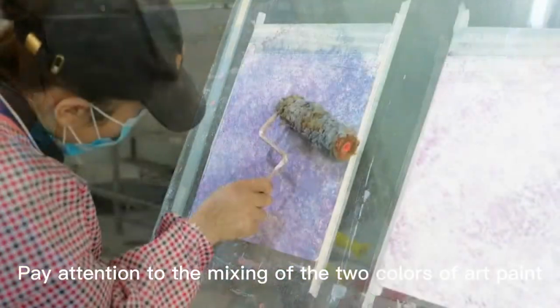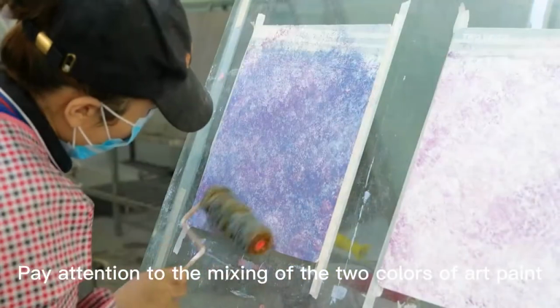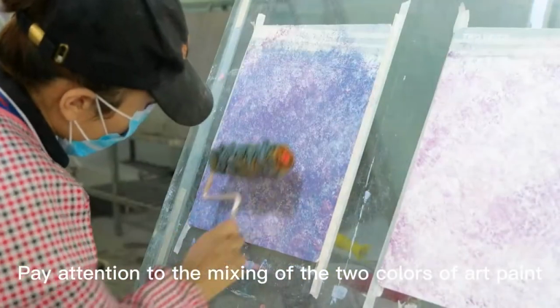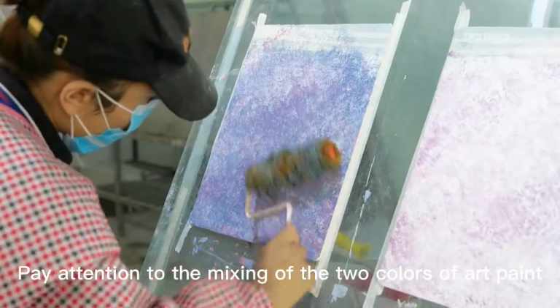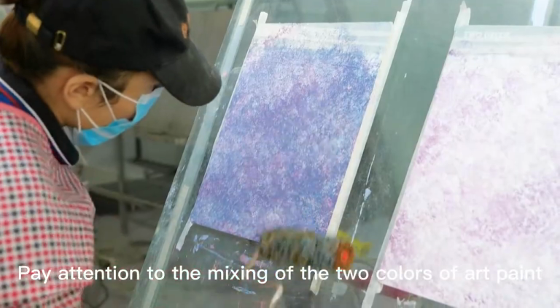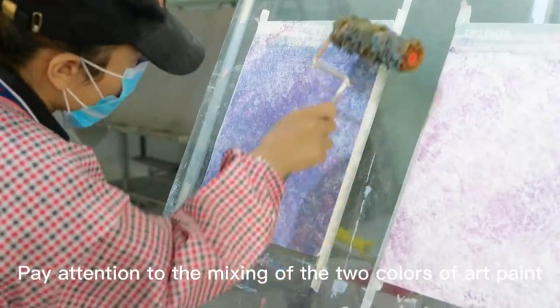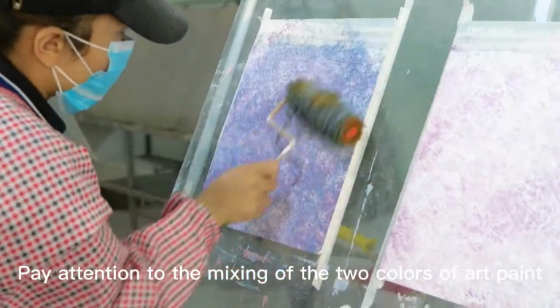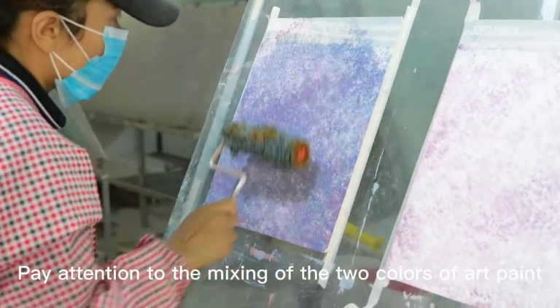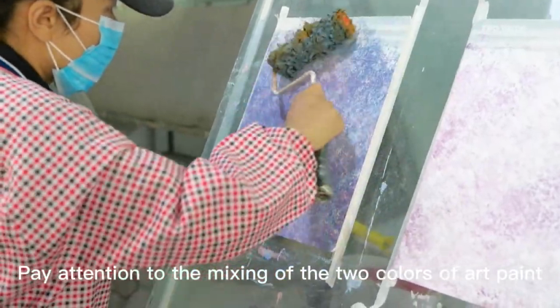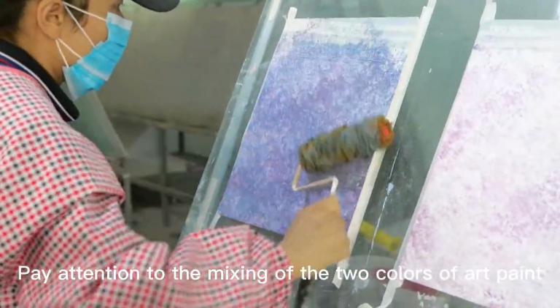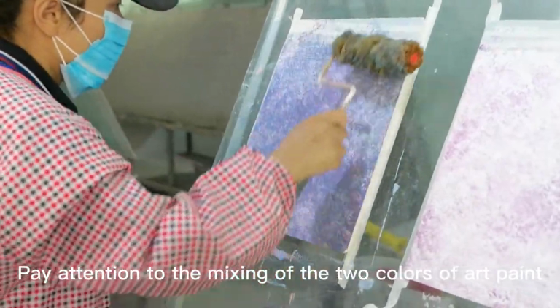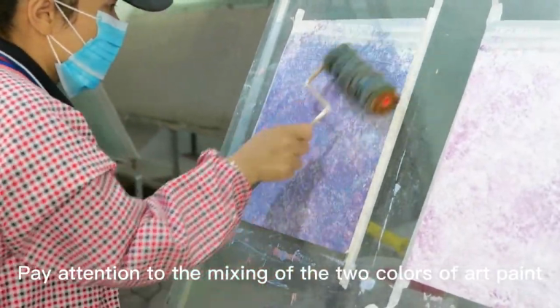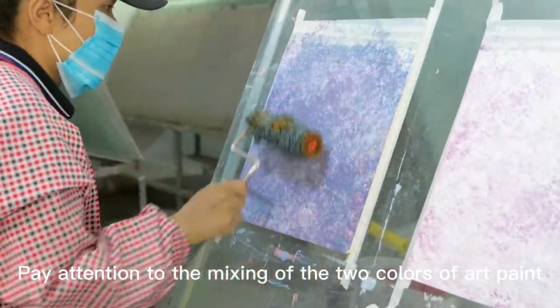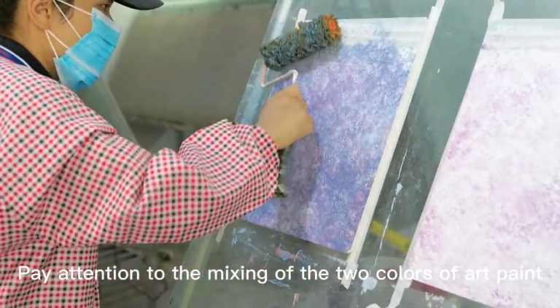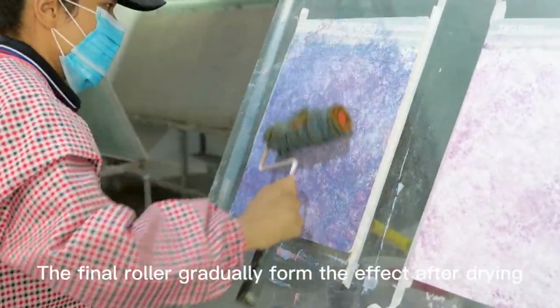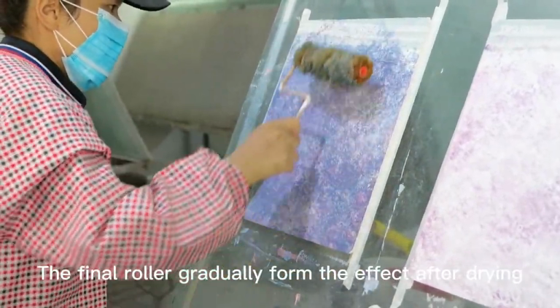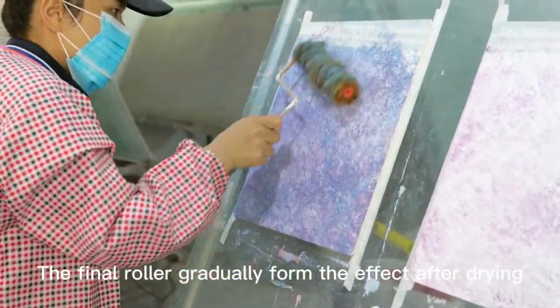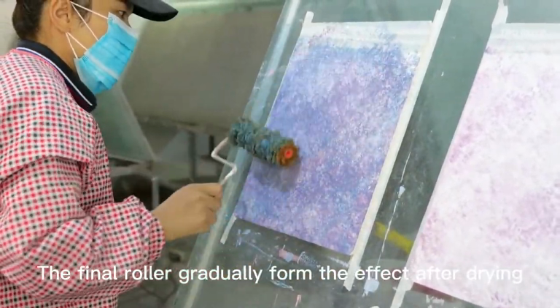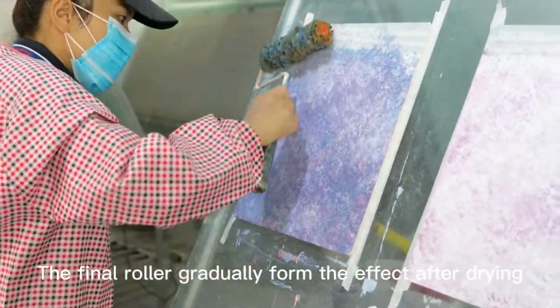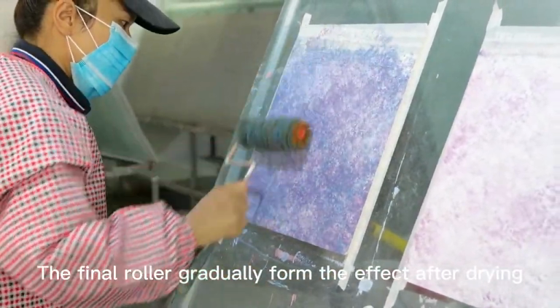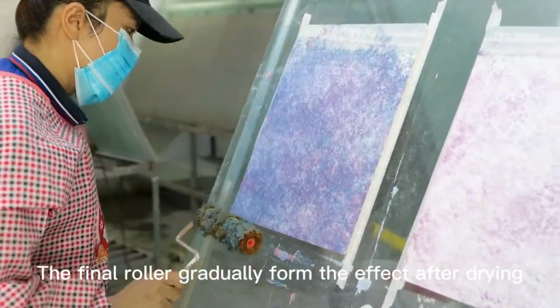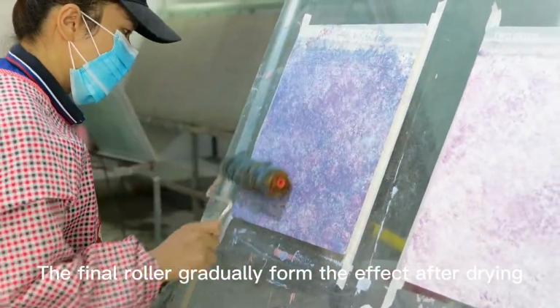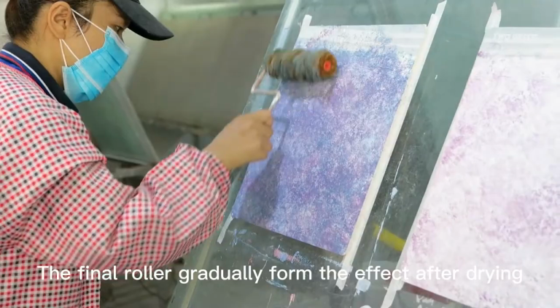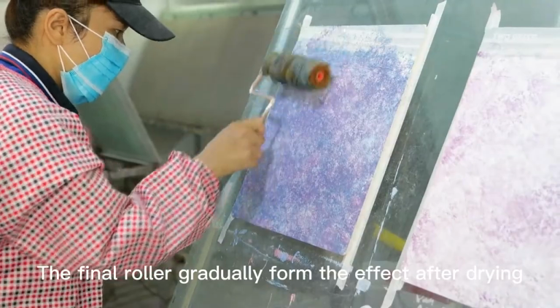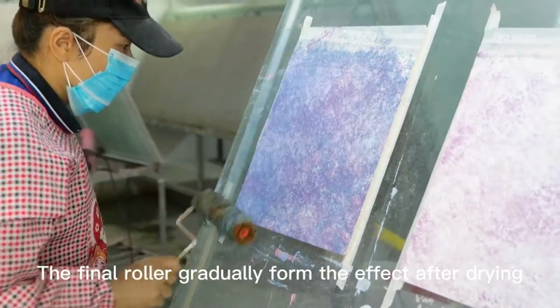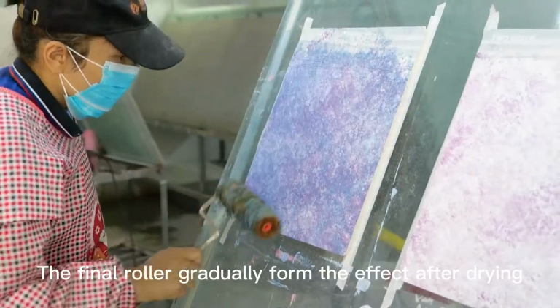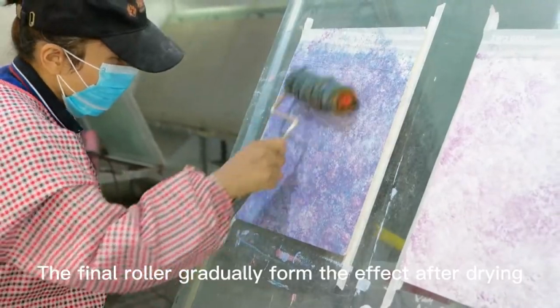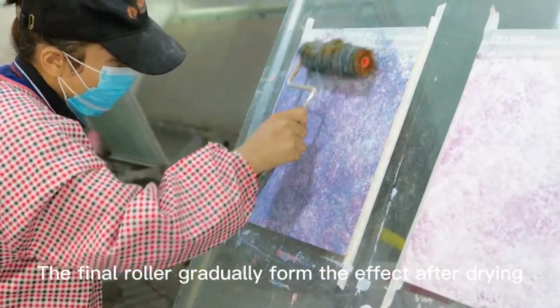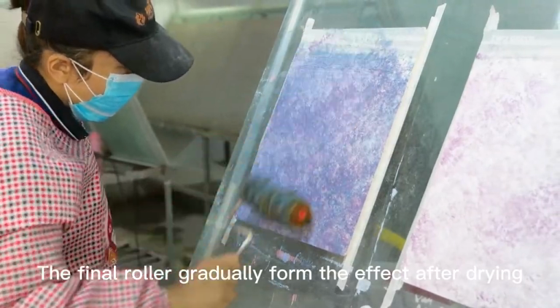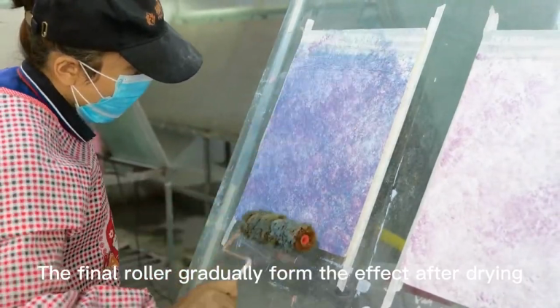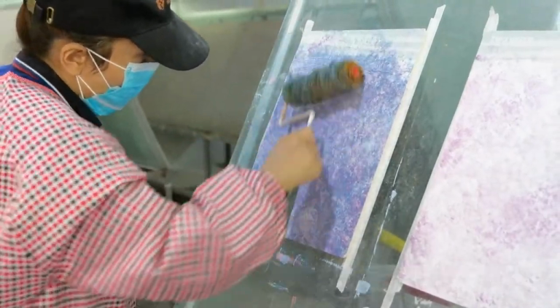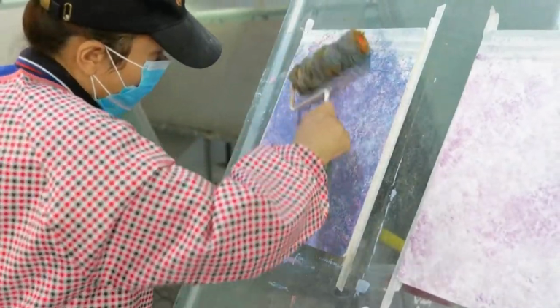Pay attention to the mixing of the two colors of art paint. The final roller gradually forms the effect after drying.